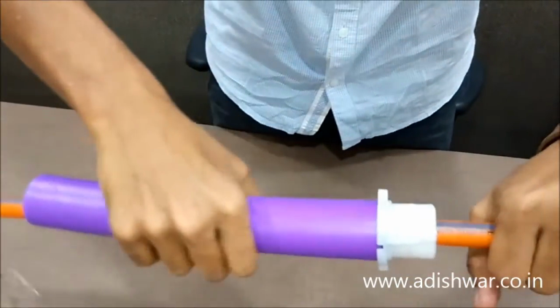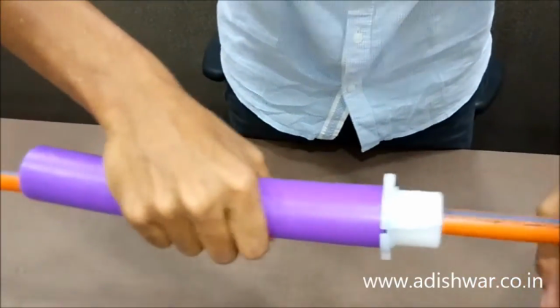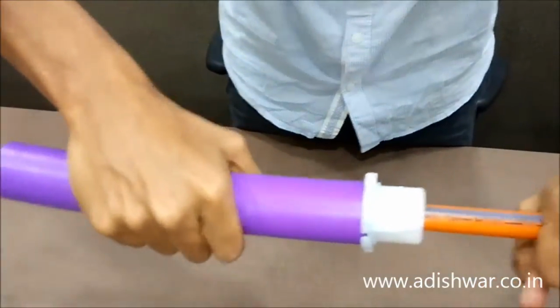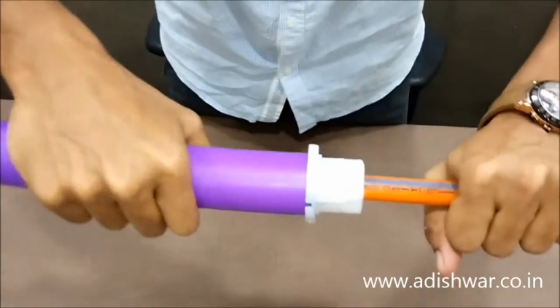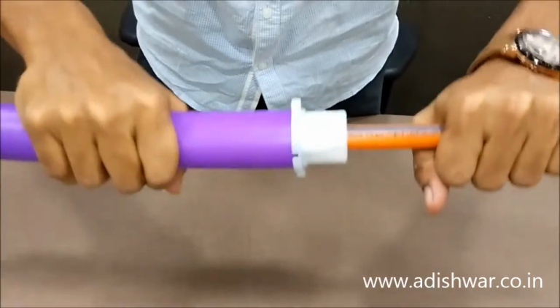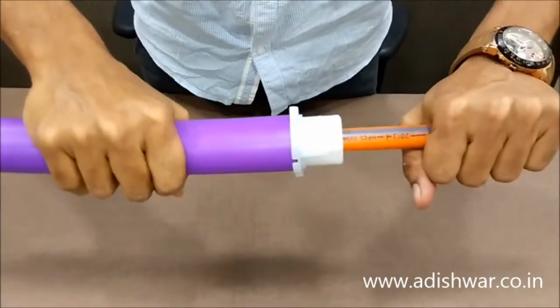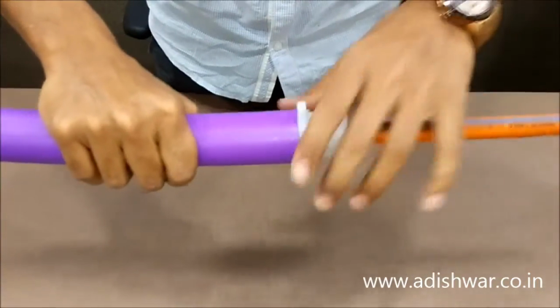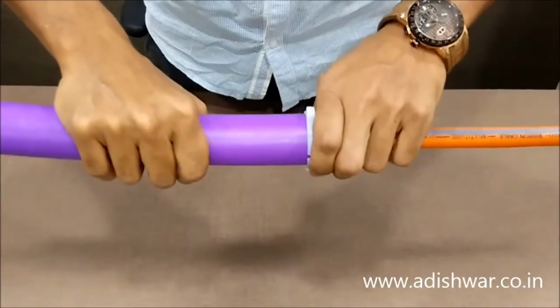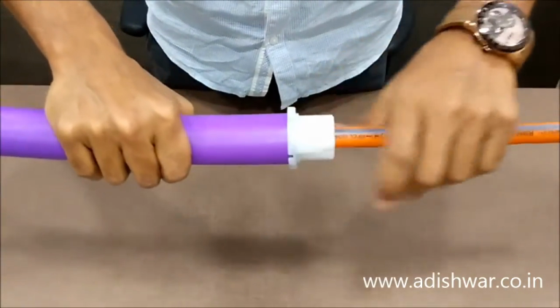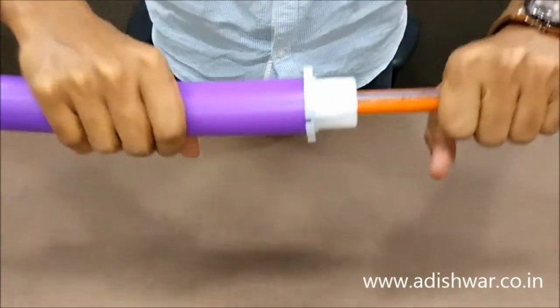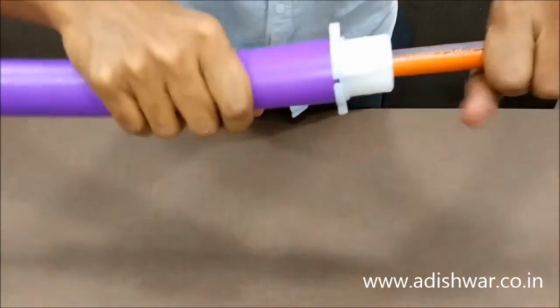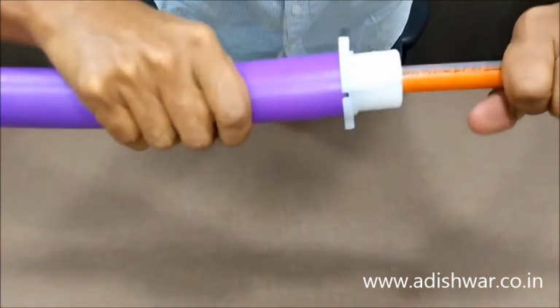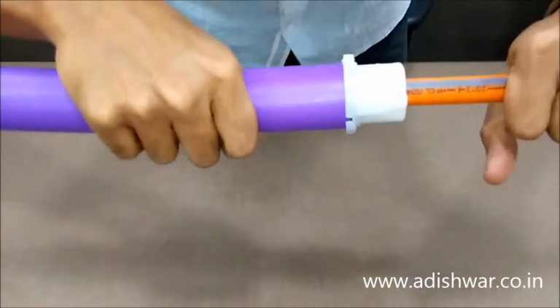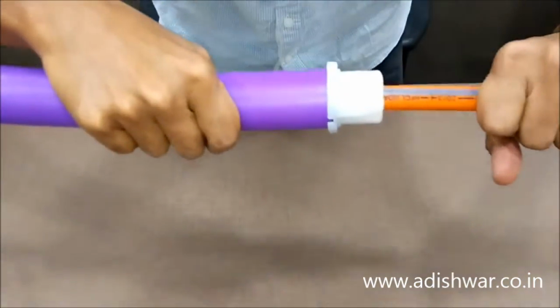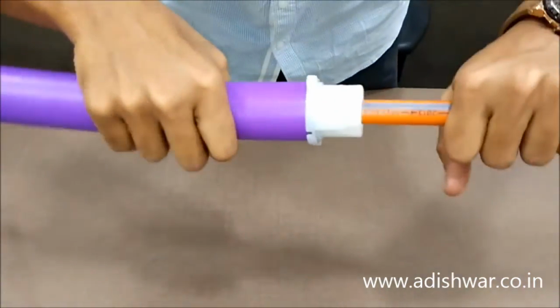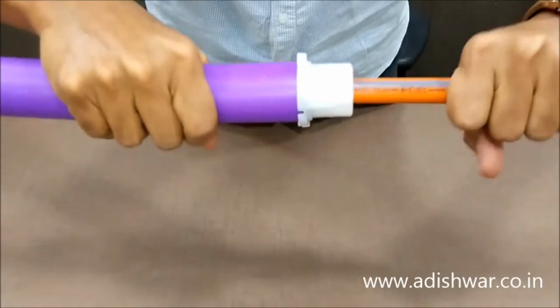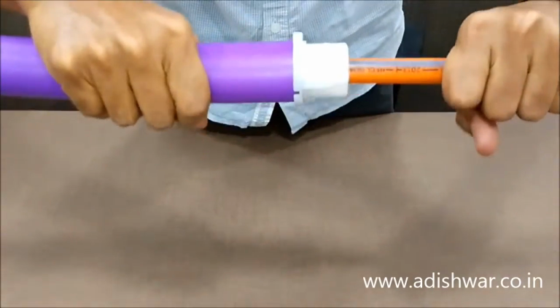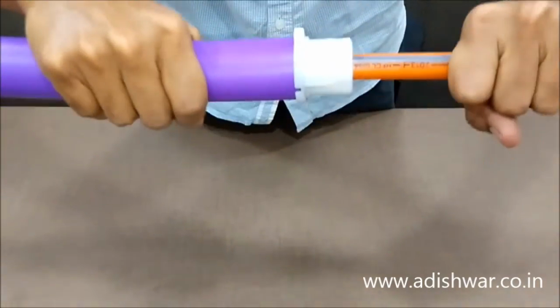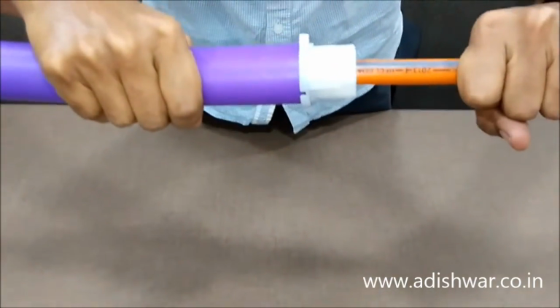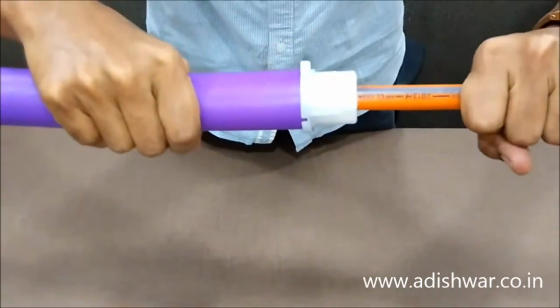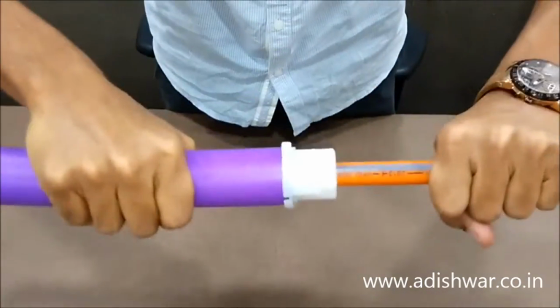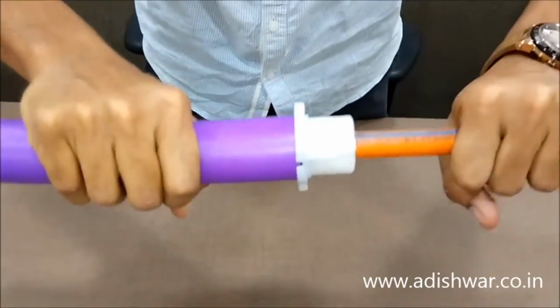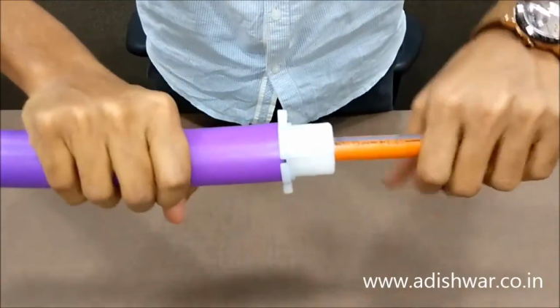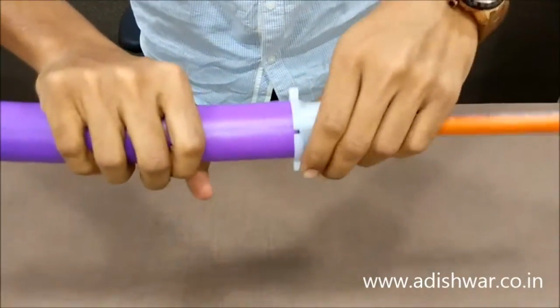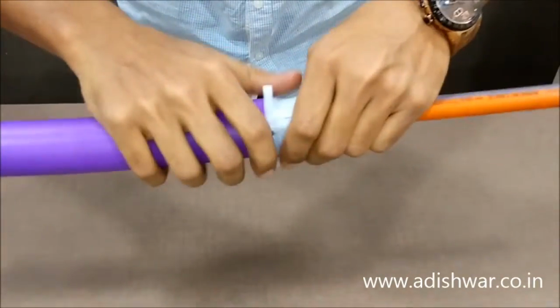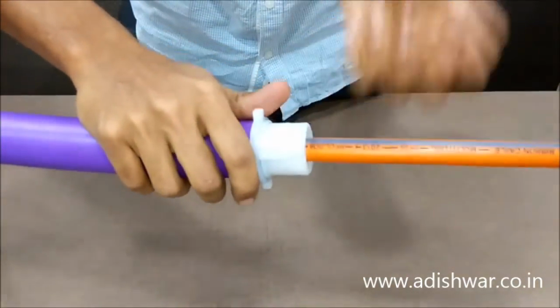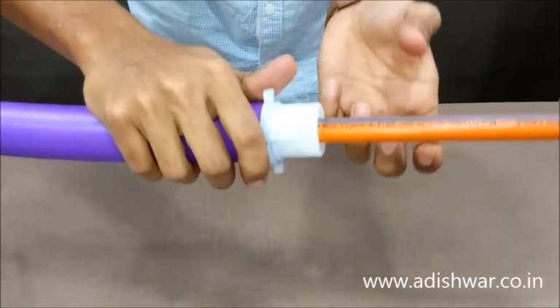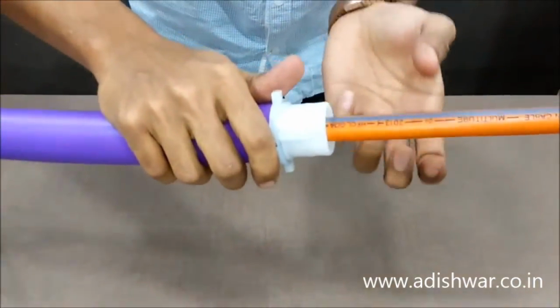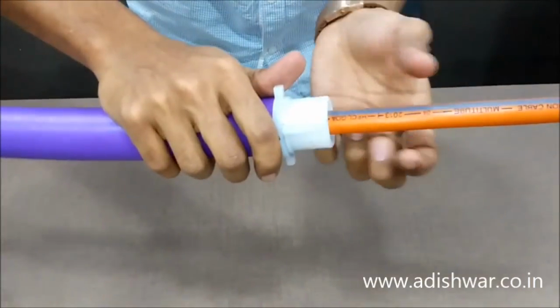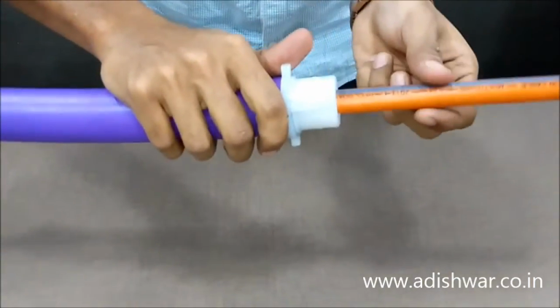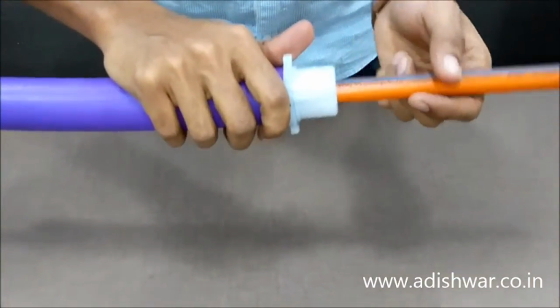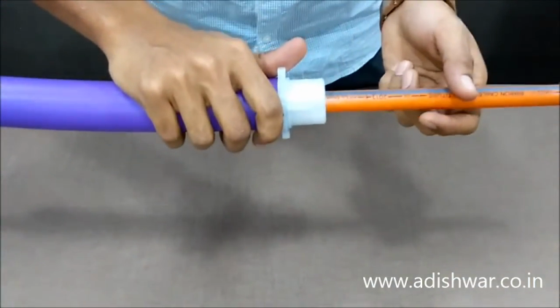Now just see — it is sealed now. It is air leak proof and water leak proof. I am trying to pull the cable but it's tight, it's not getting pulled. So the sealing plug has properly held the cable. Thank you.